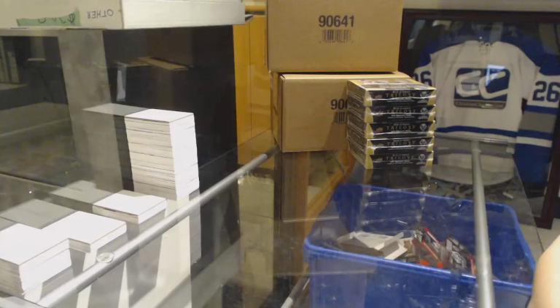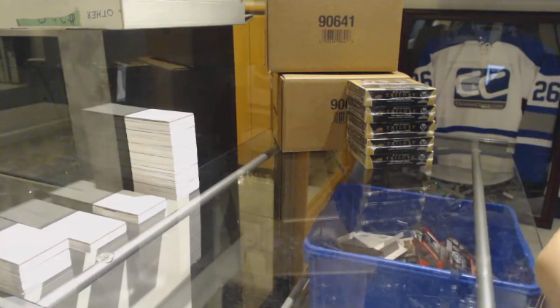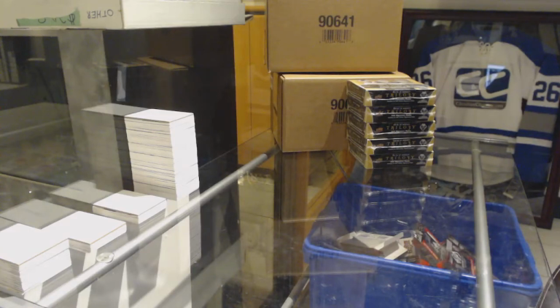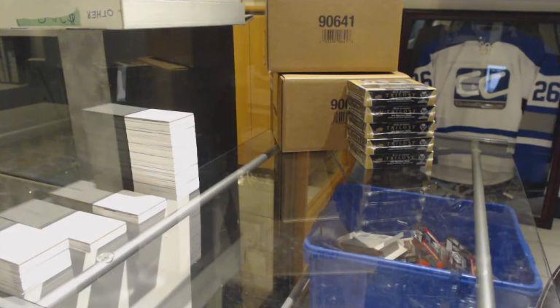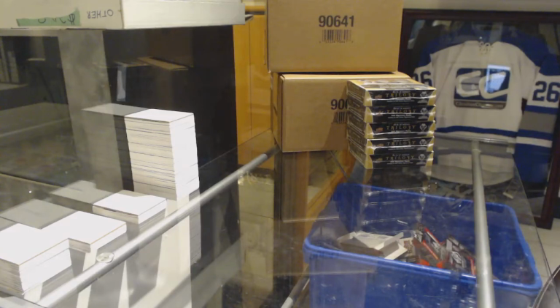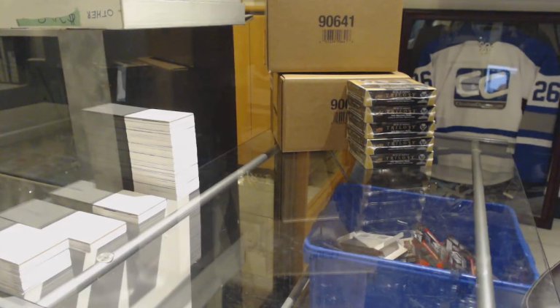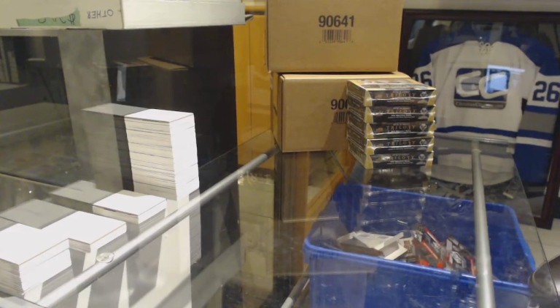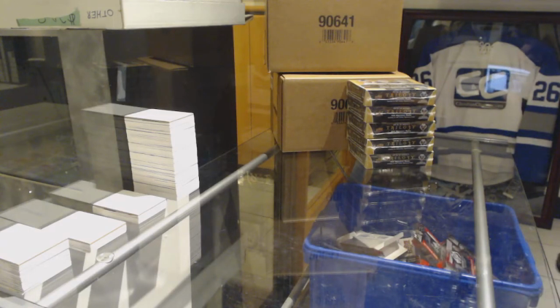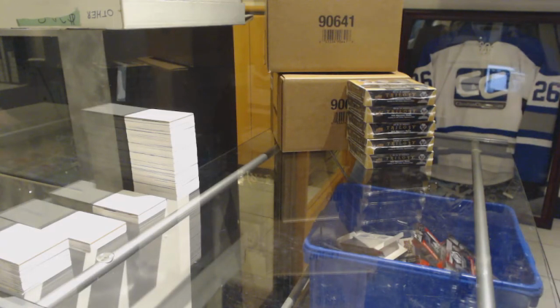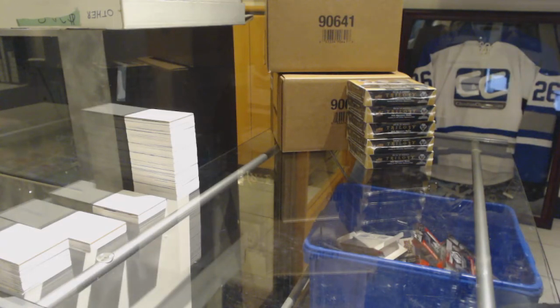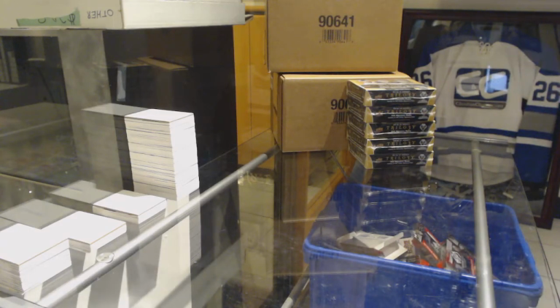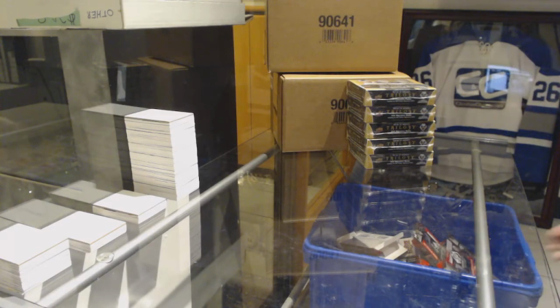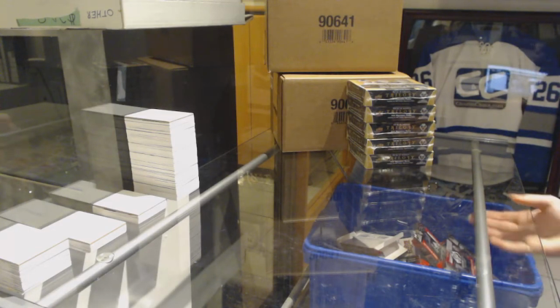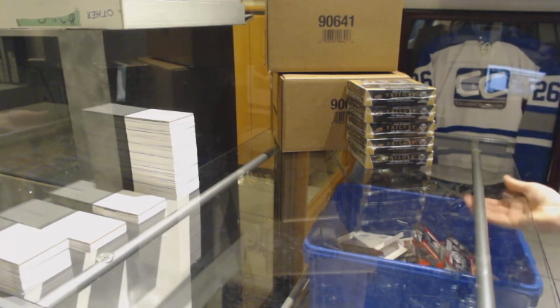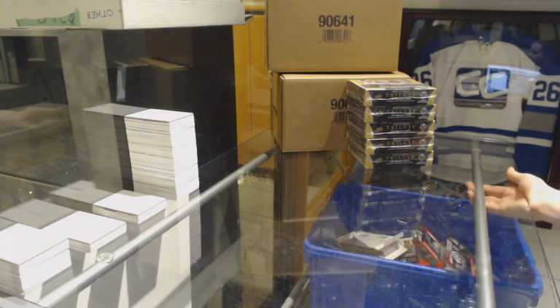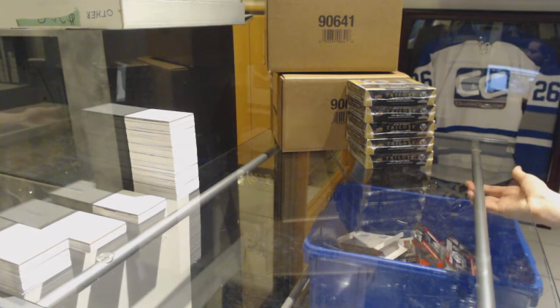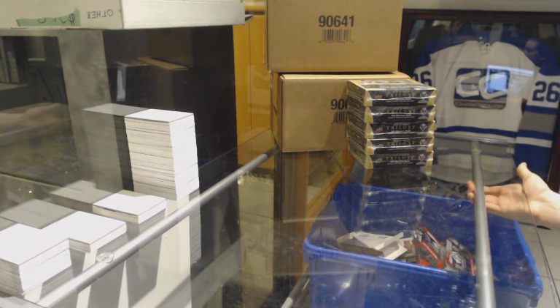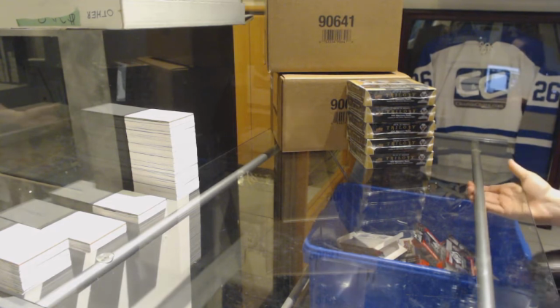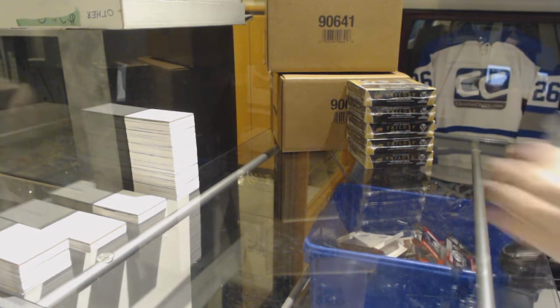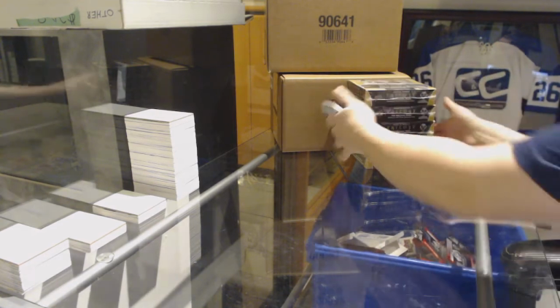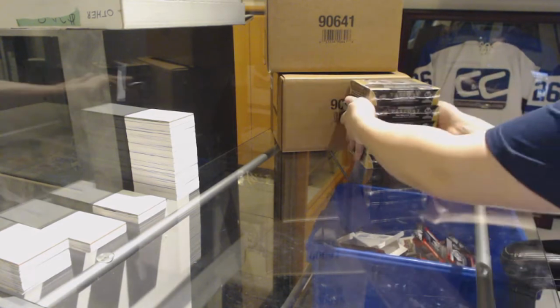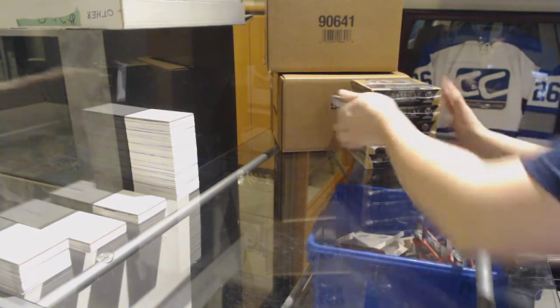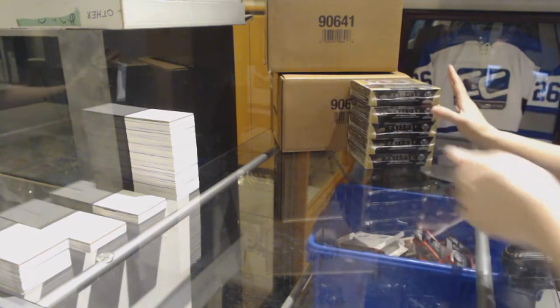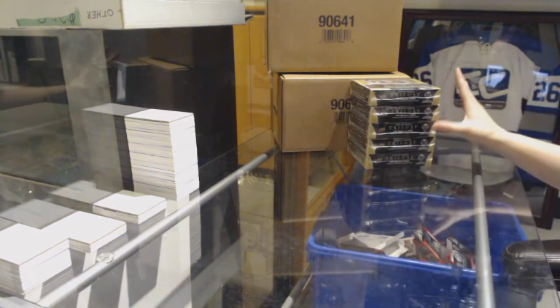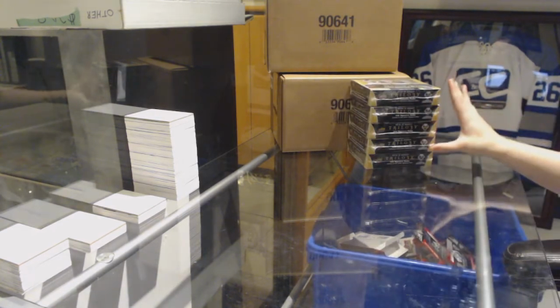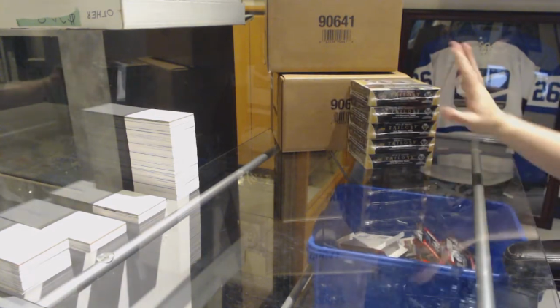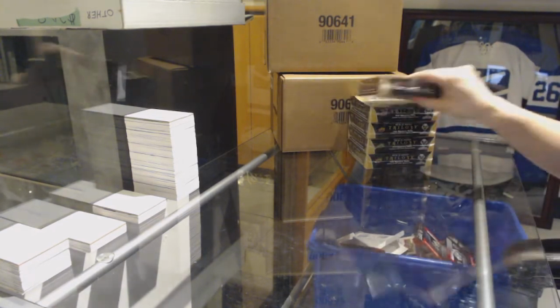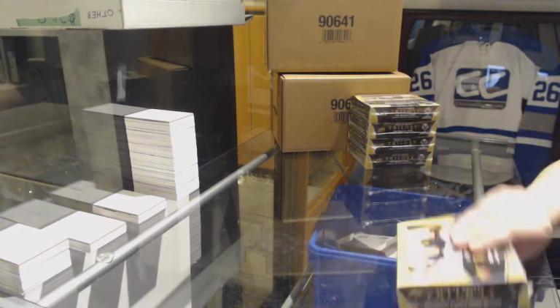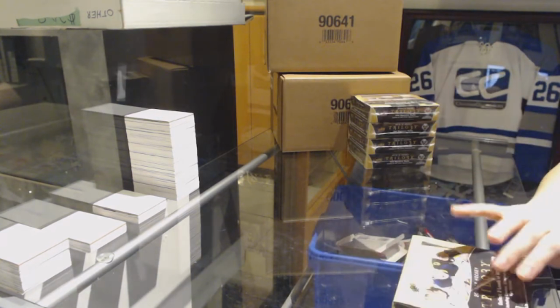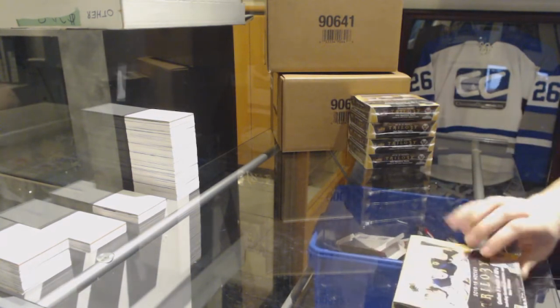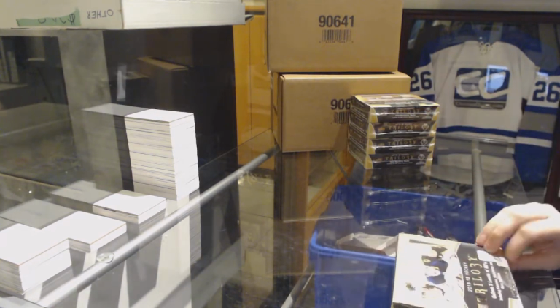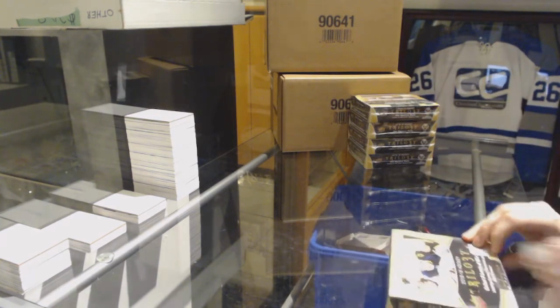Starting off the Instagroup Break 9320, we've got the five-box break of 1819 Upper Deck Trilogy. Best of luck, folks. Here we go.